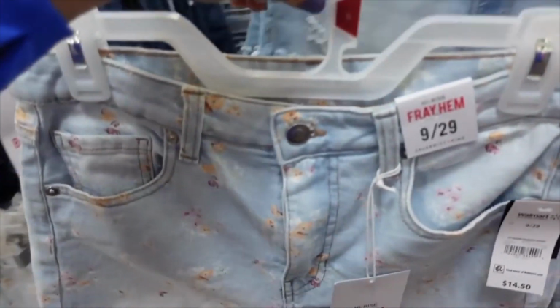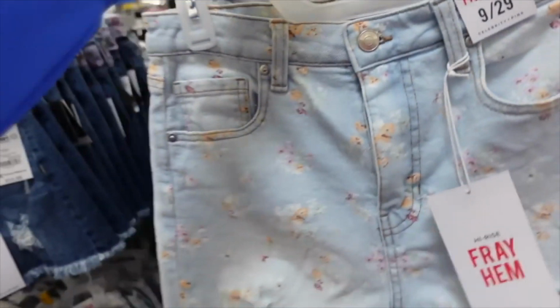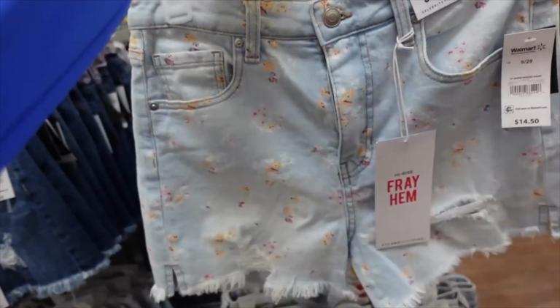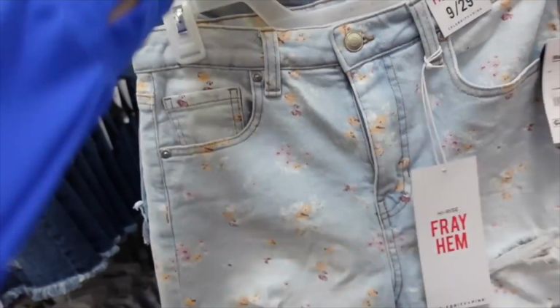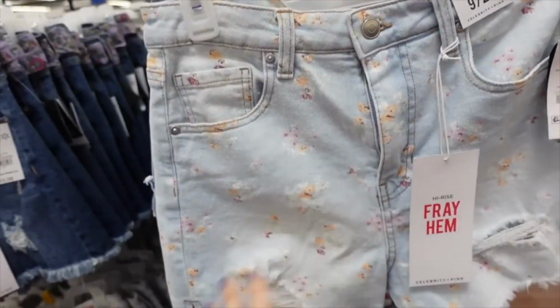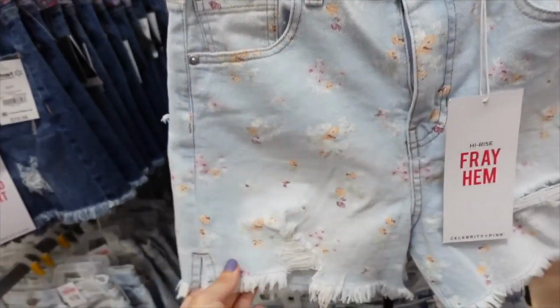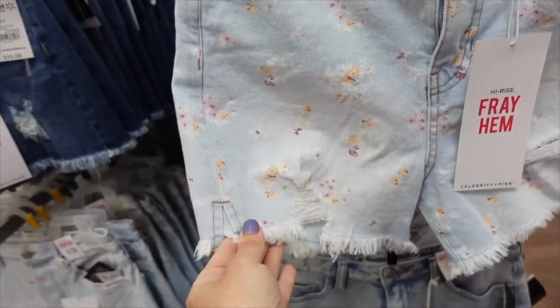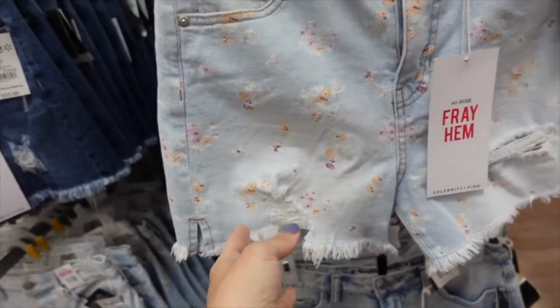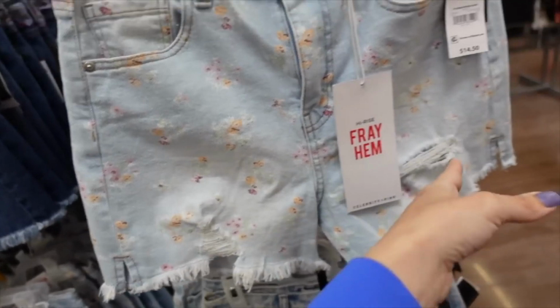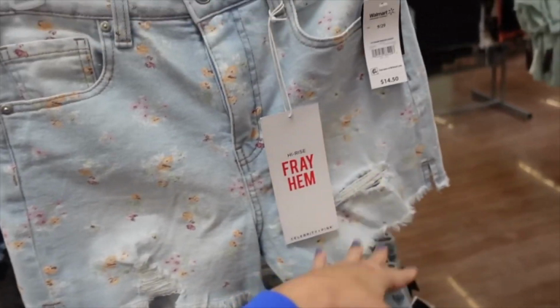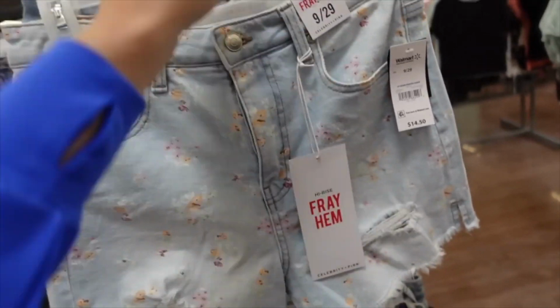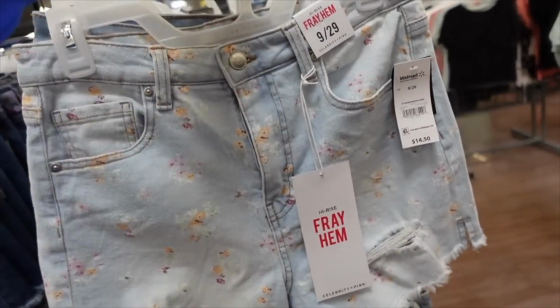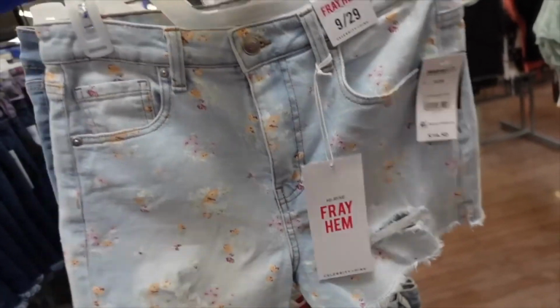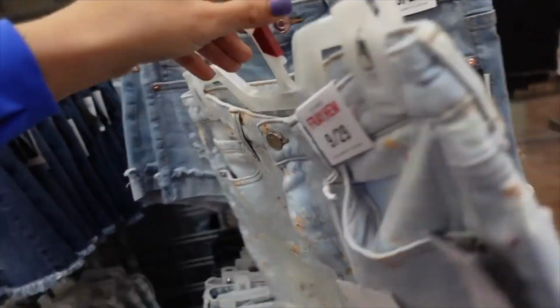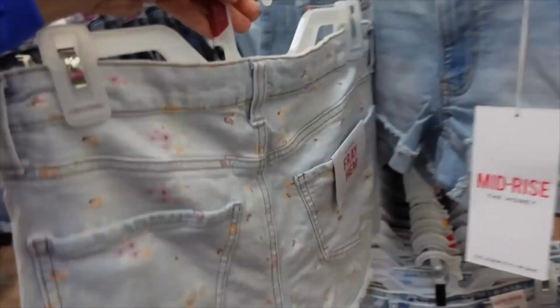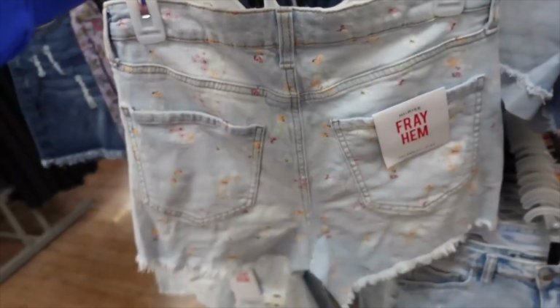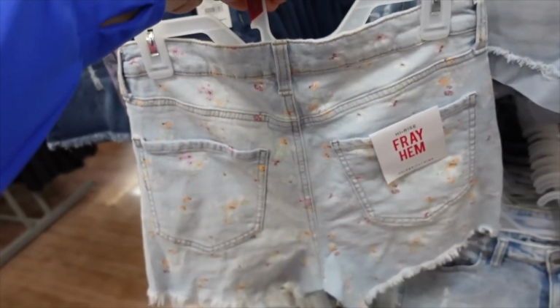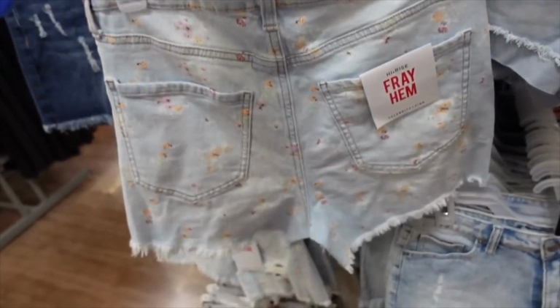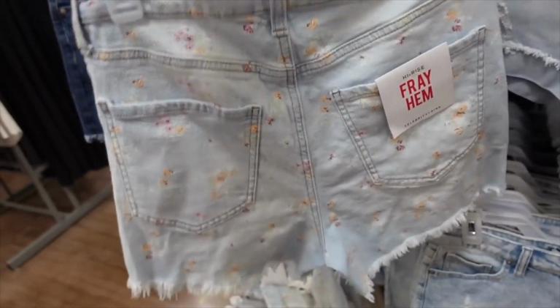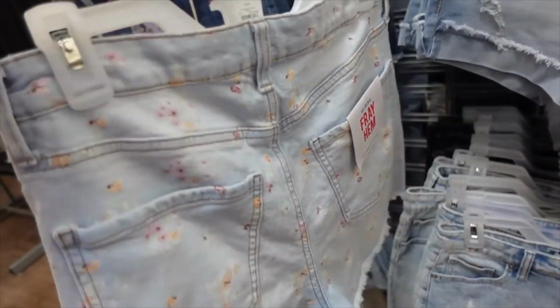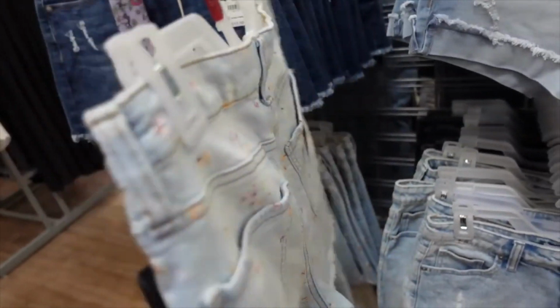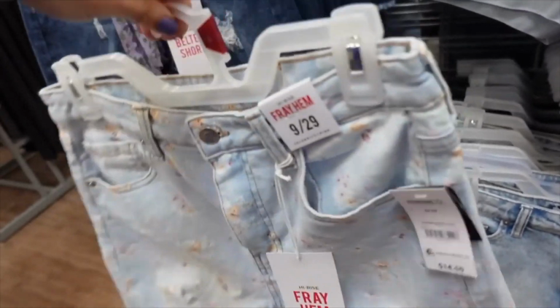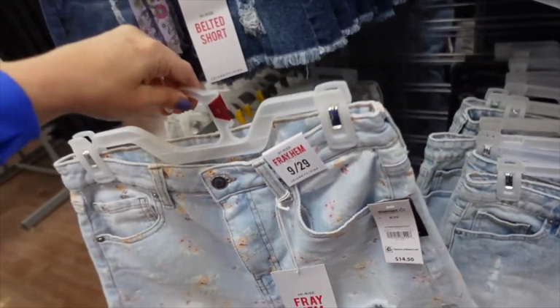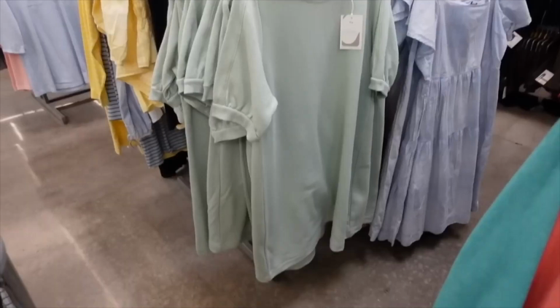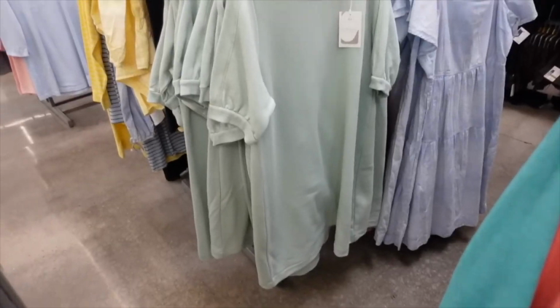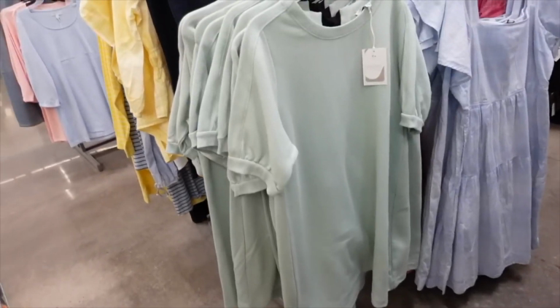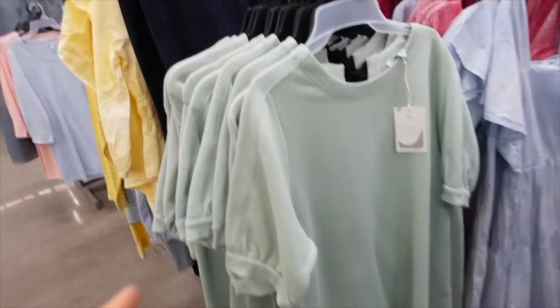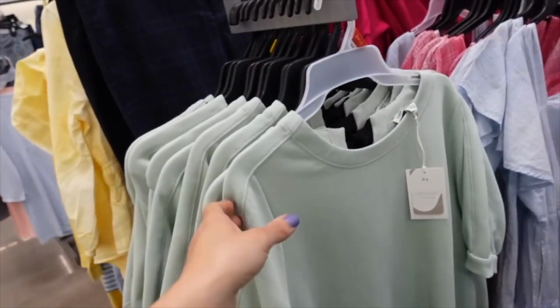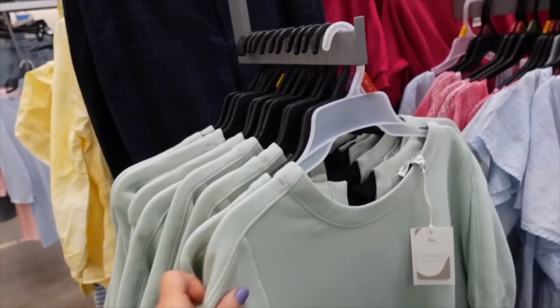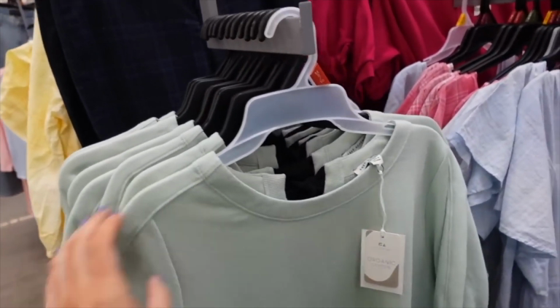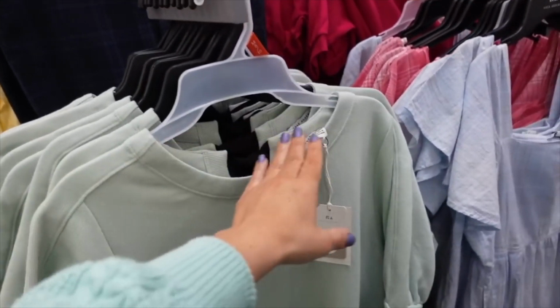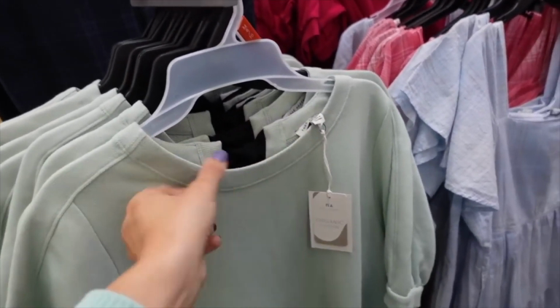Also new from Celebrity Pink are these high-rise frayed hem shorts. They have a floral print throughout, little slits on the side with a raw hem, and are $14.50.